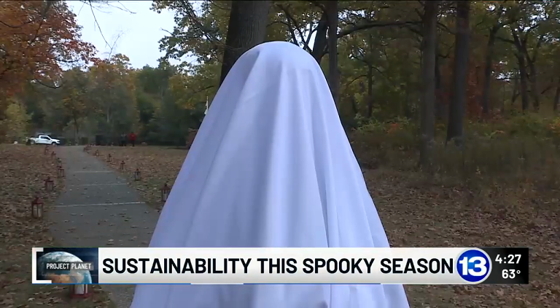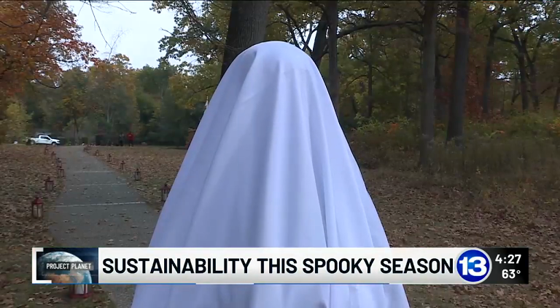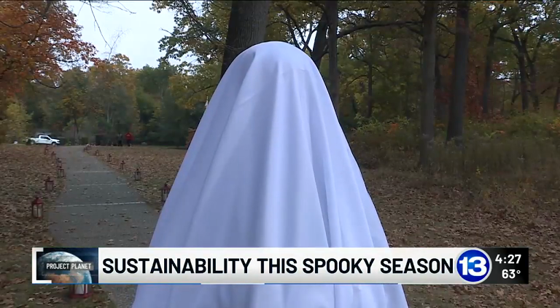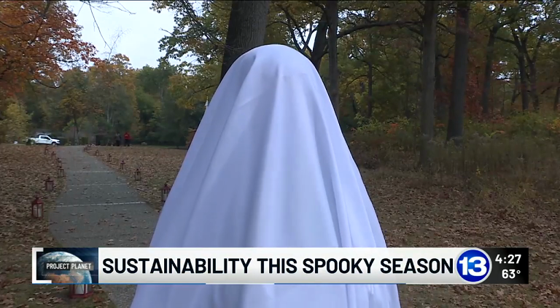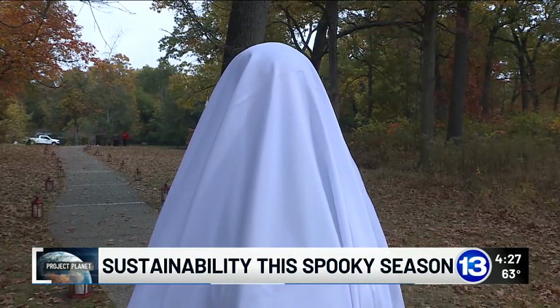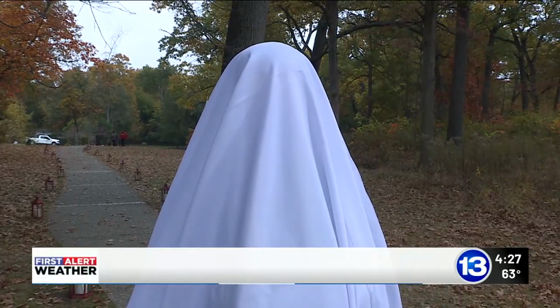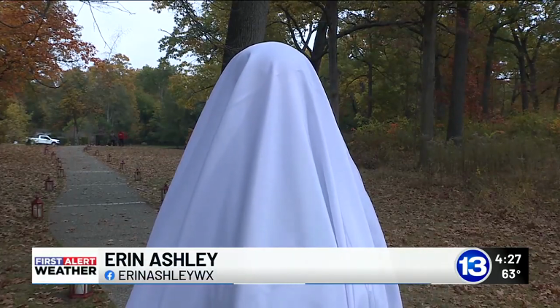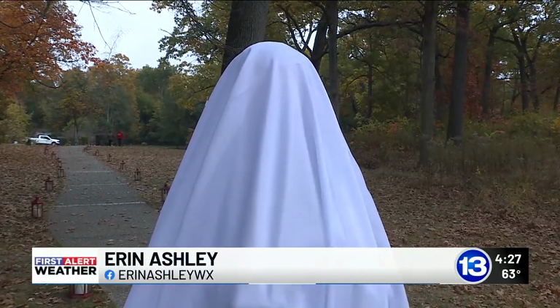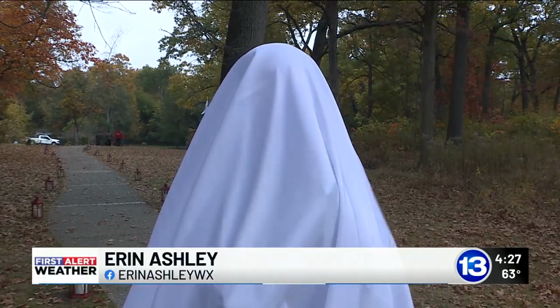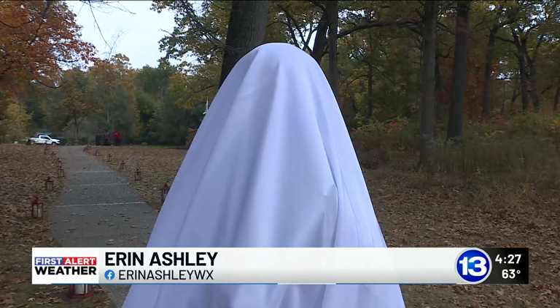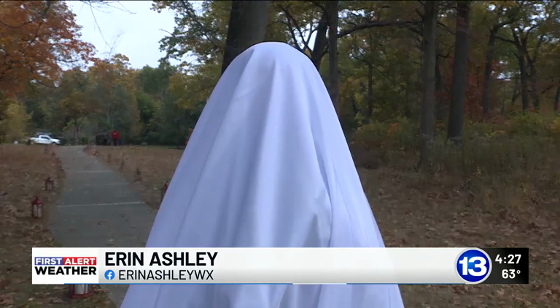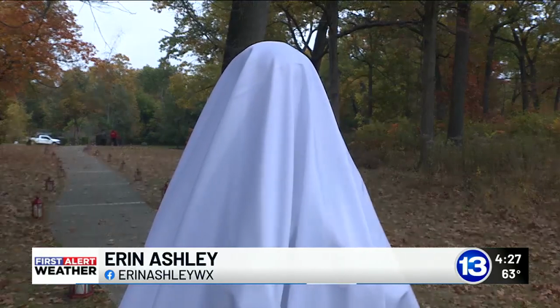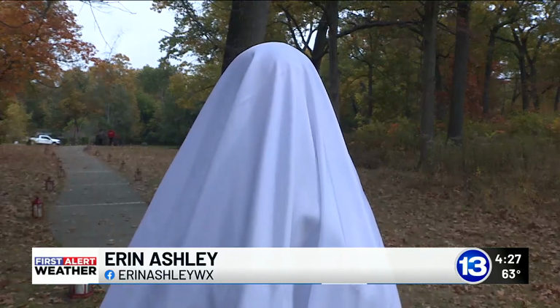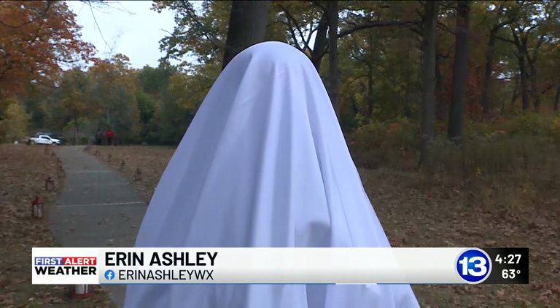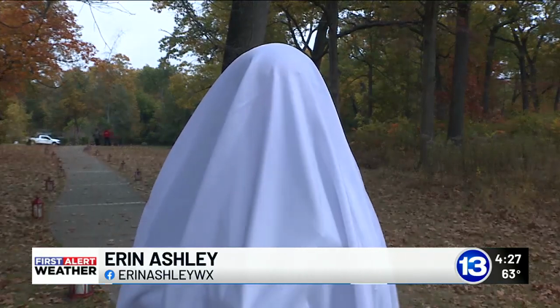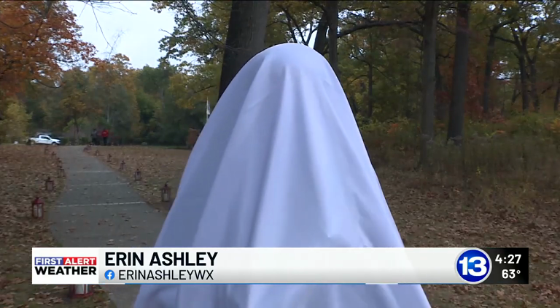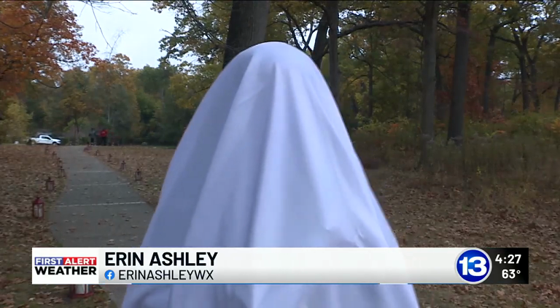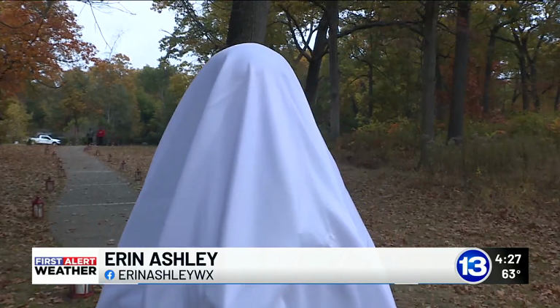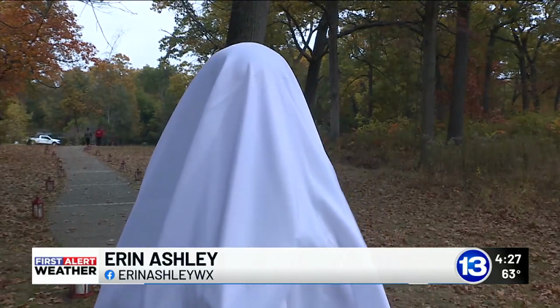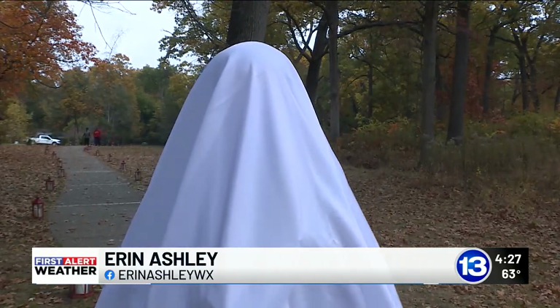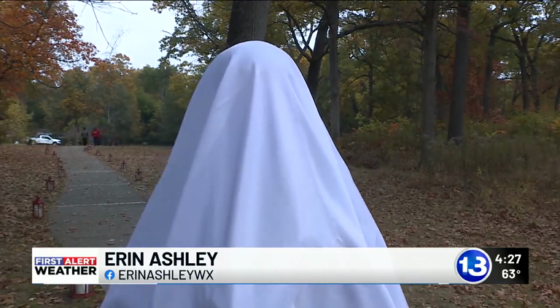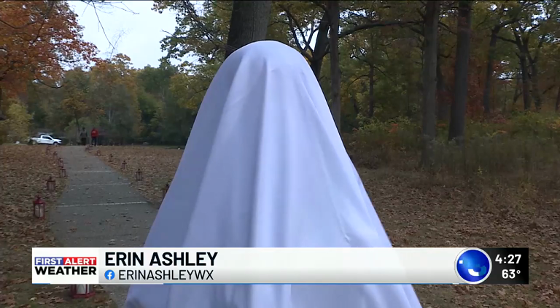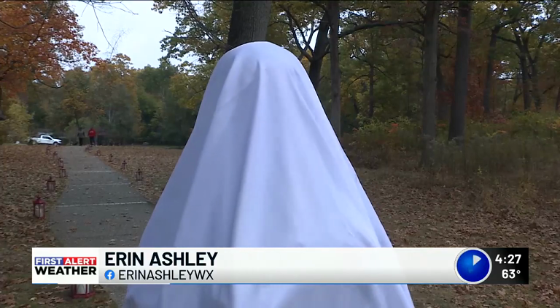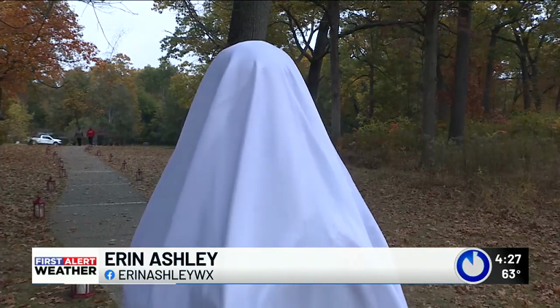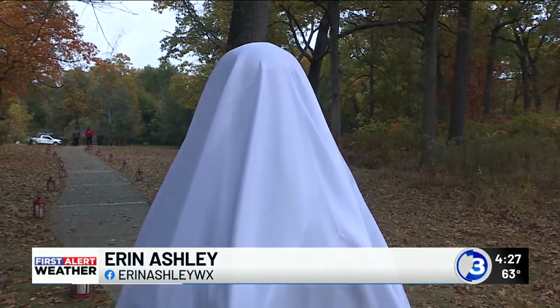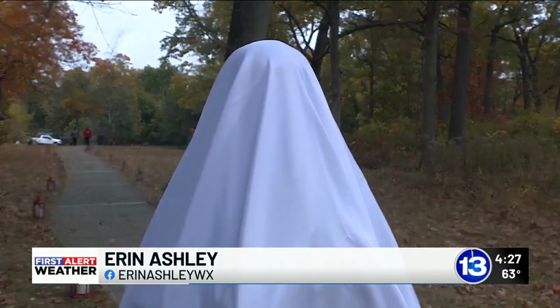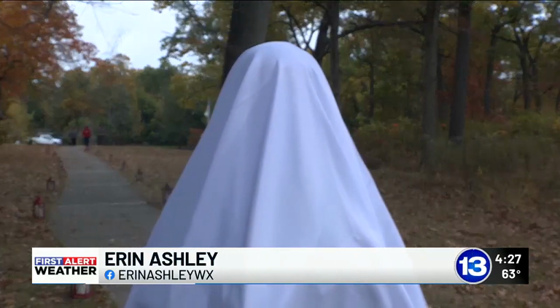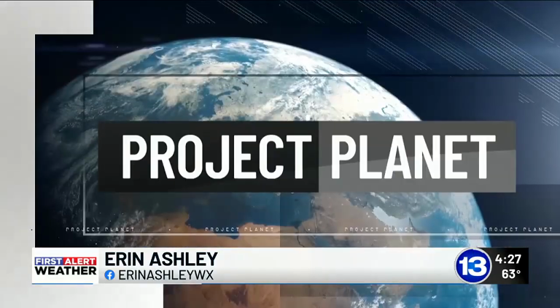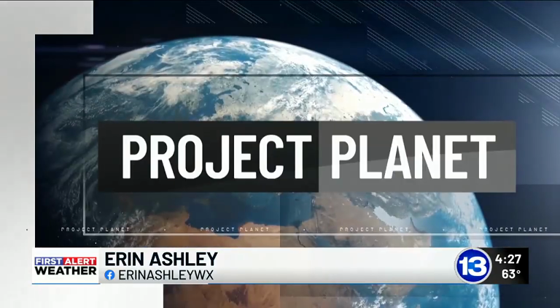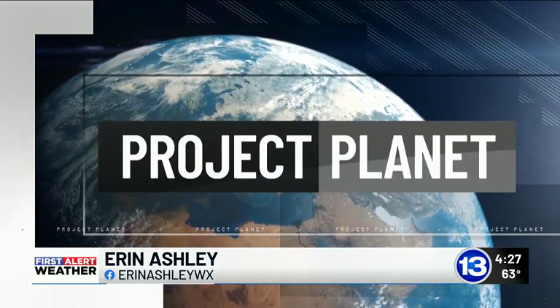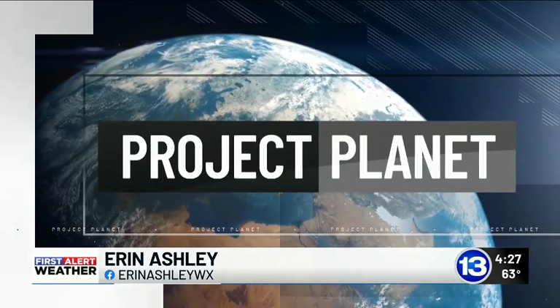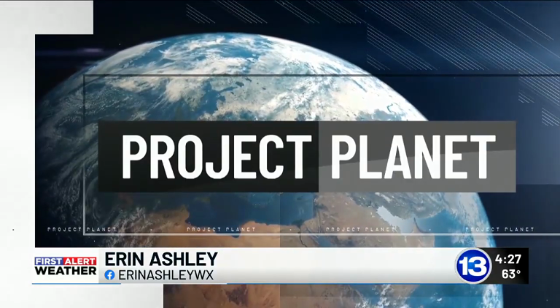Eco-friendly doesn't mean you have to compromise your traditions. In fact, a lot of creativity can go a long way — like this tablecloth that I took from the news station's kitchen. Surely no one's ever thought of this one before. For this week's Project Planet, I'm Erin Ashley.